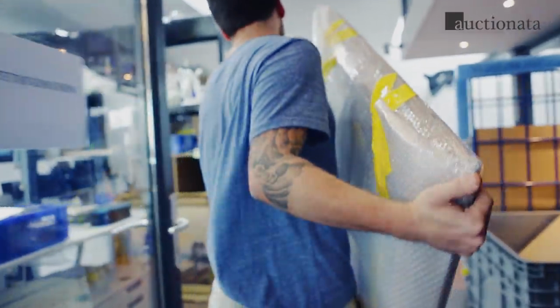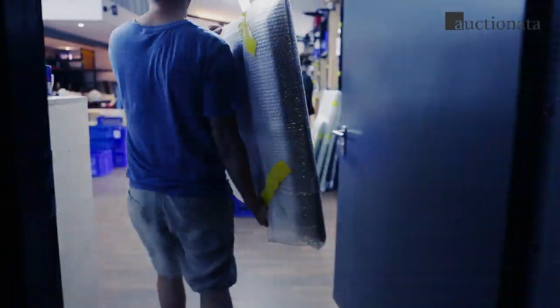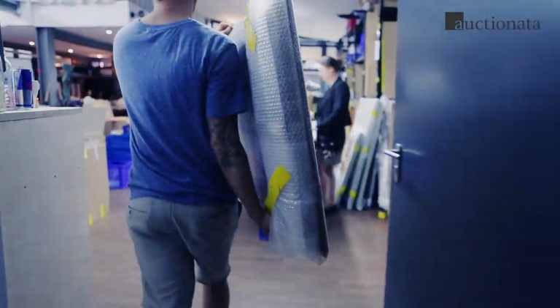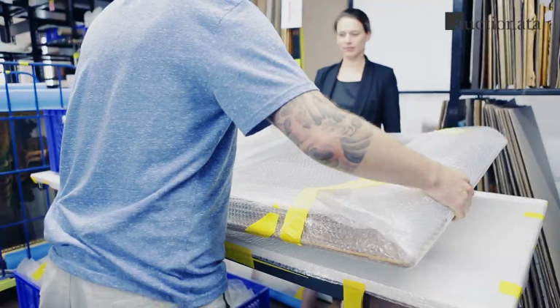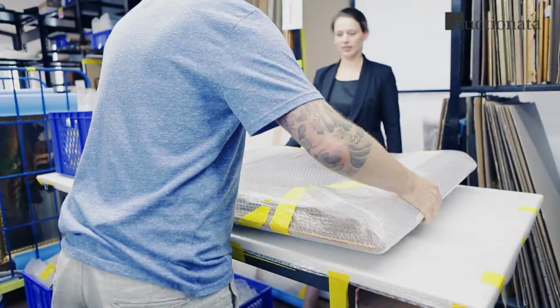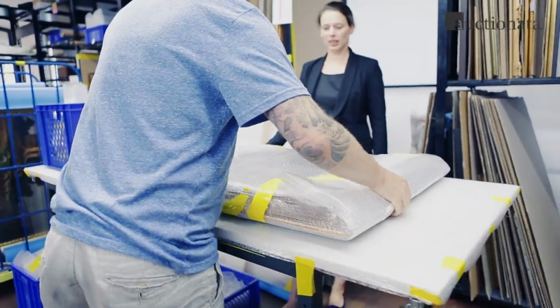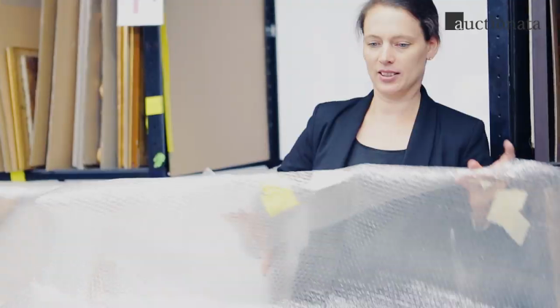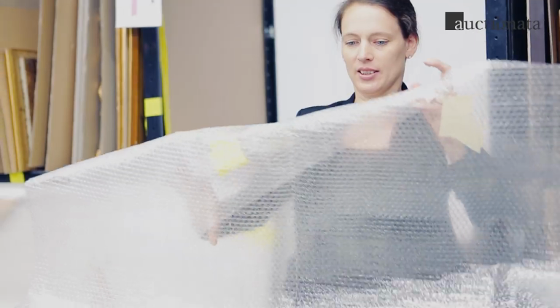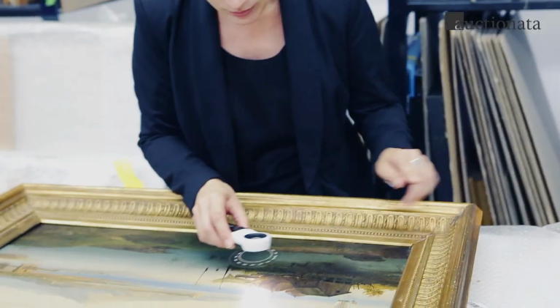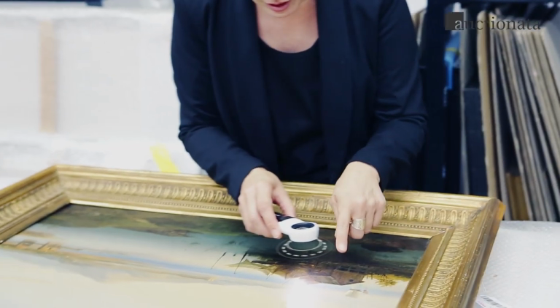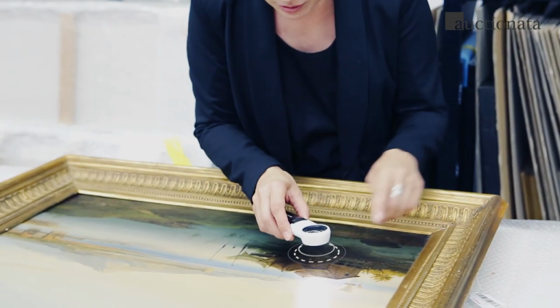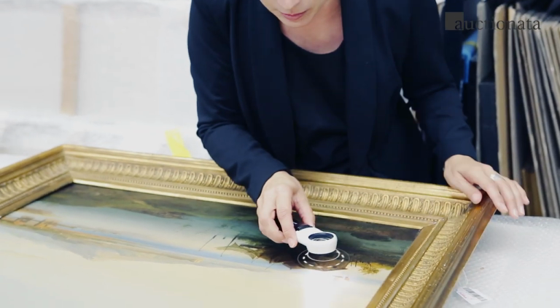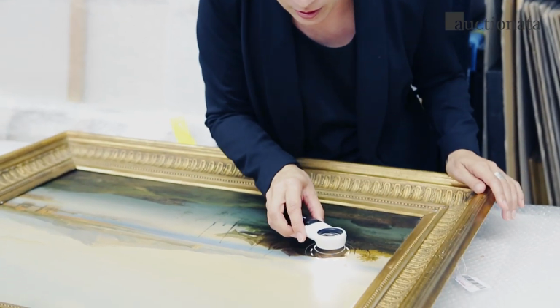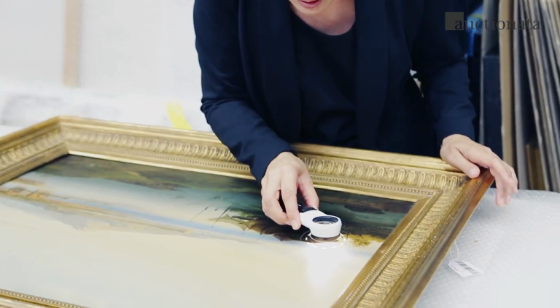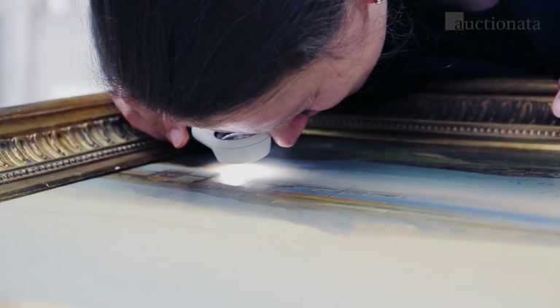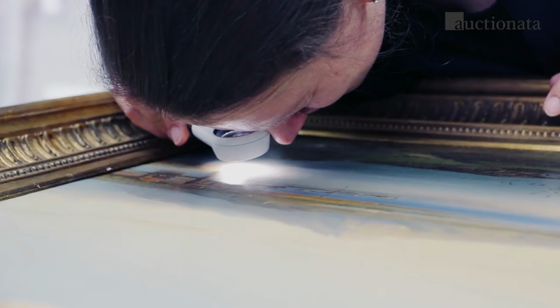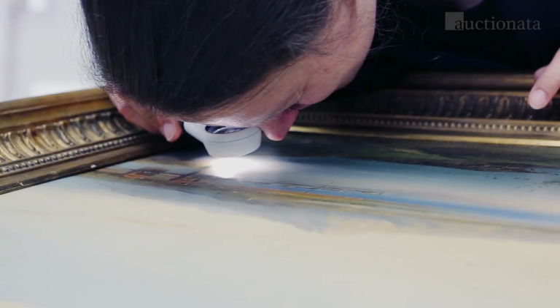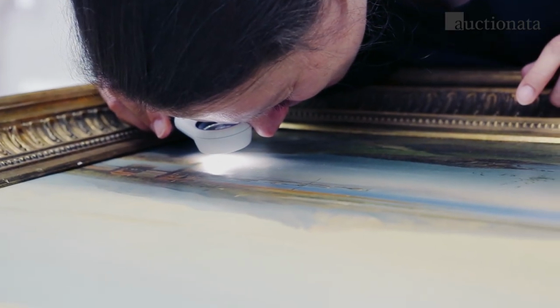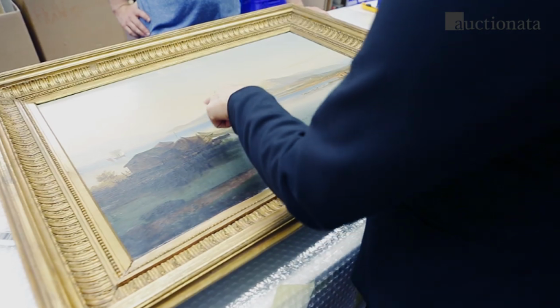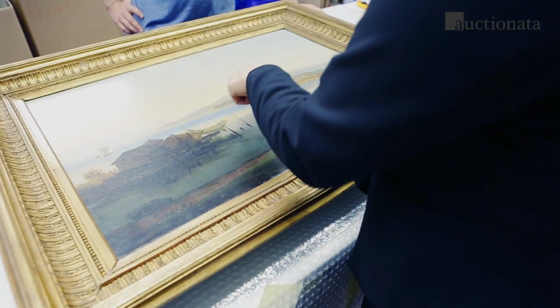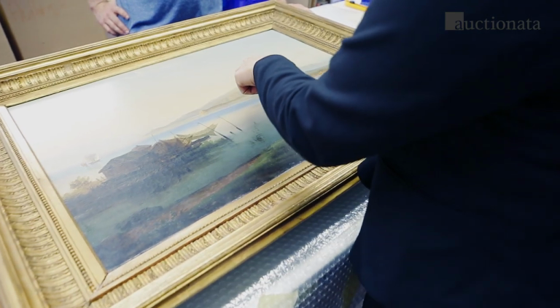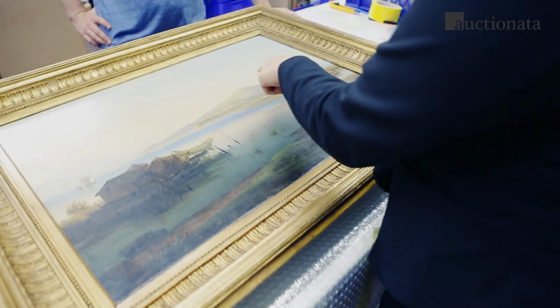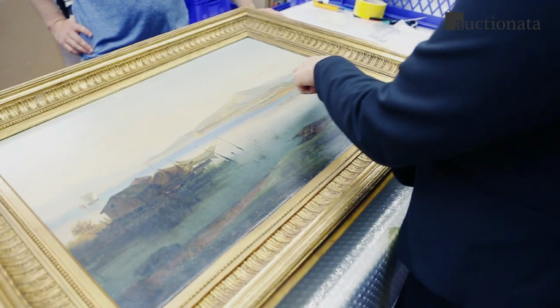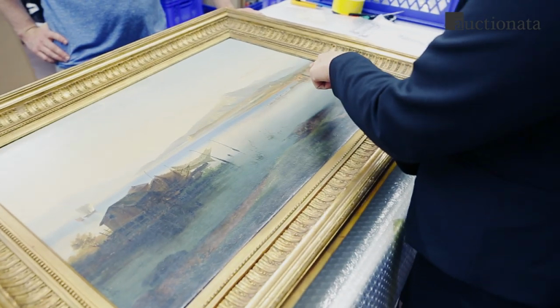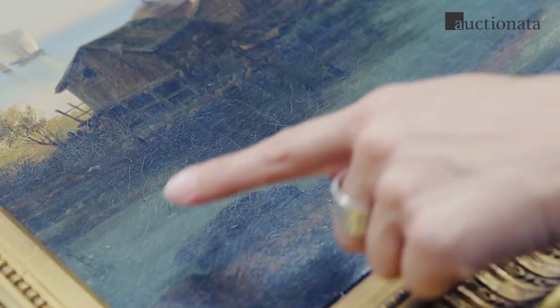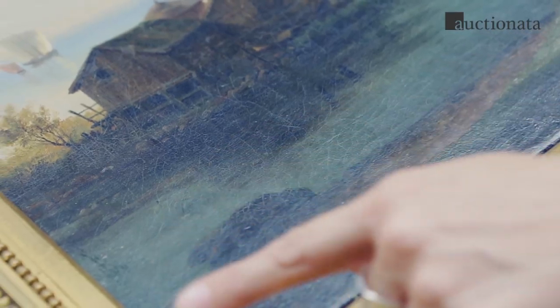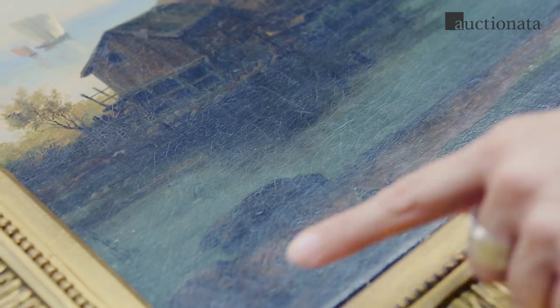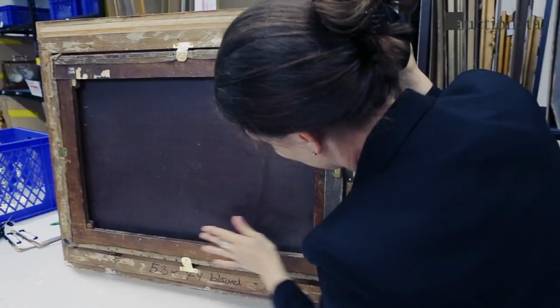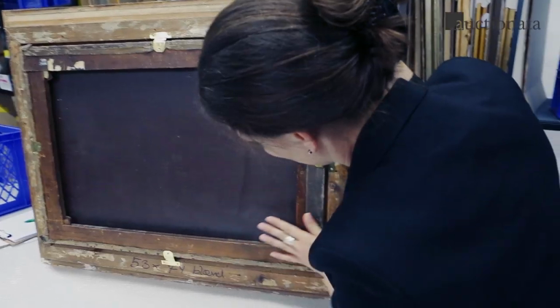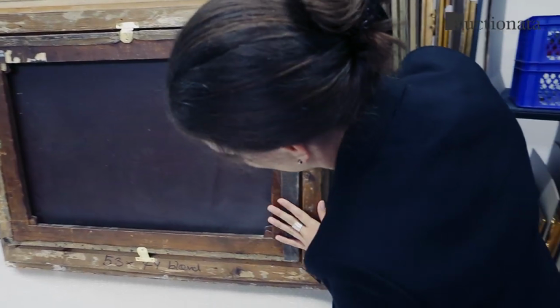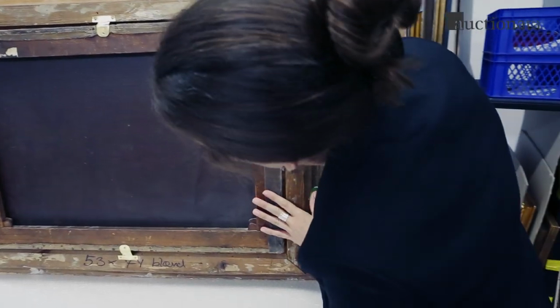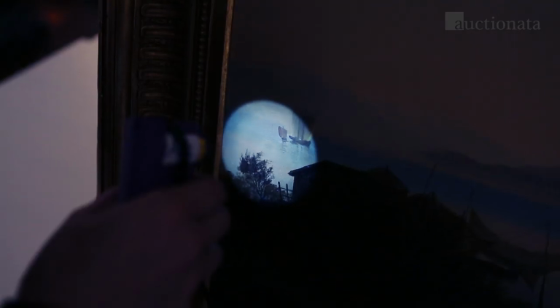It is a very exciting moment for our expert to finally see the real item for the first time. Now it can be closely examined and appraised.